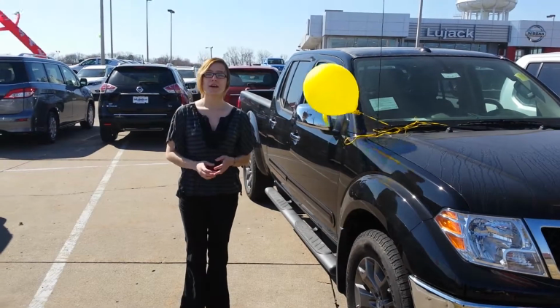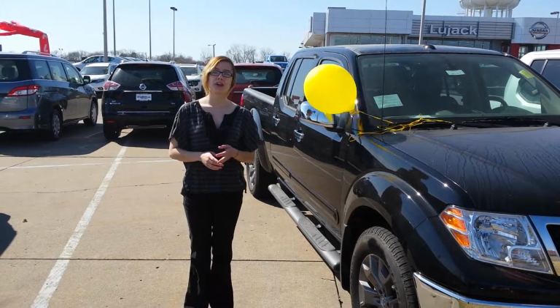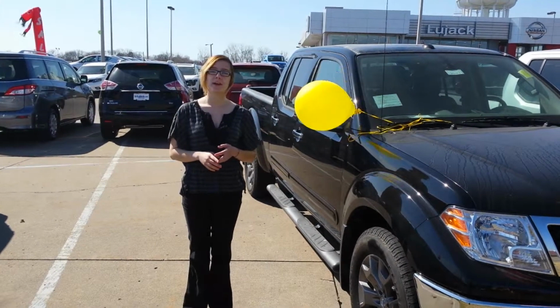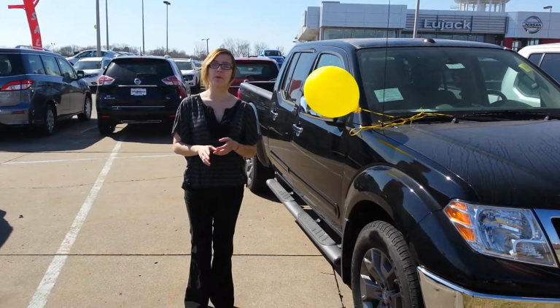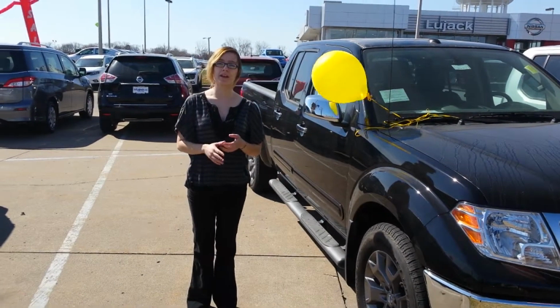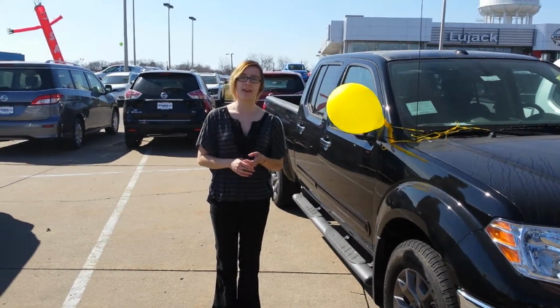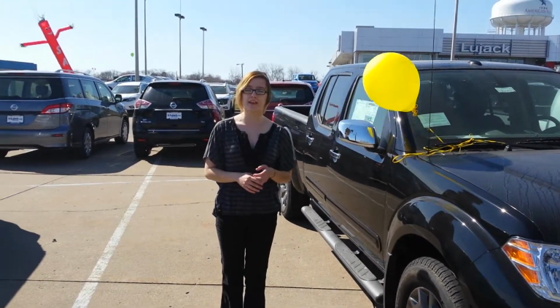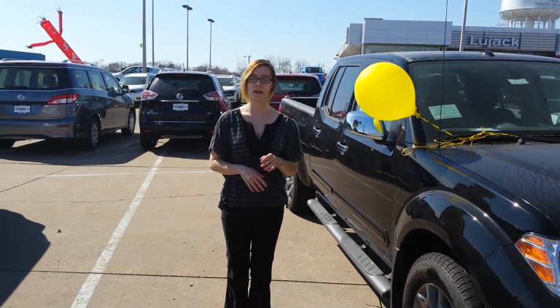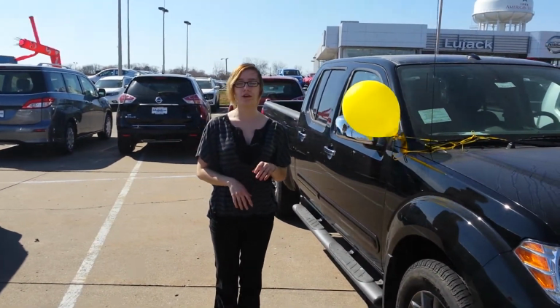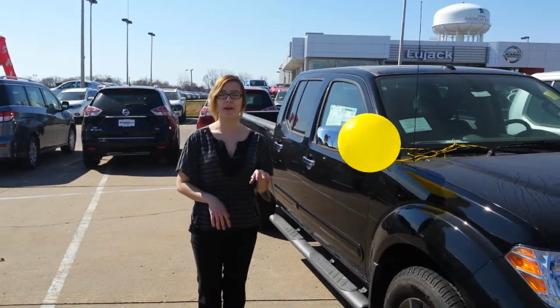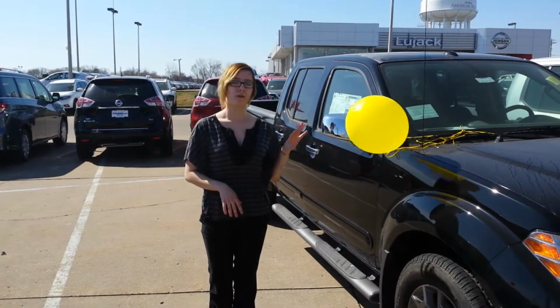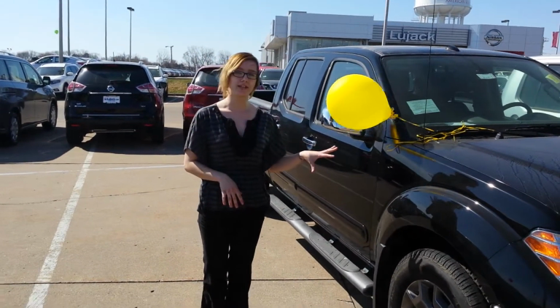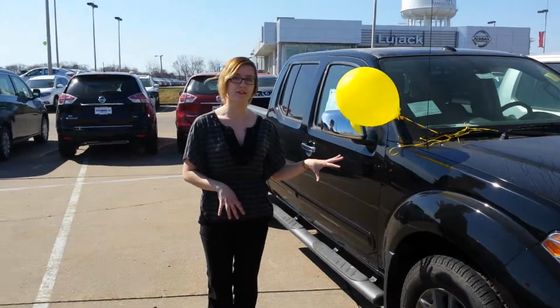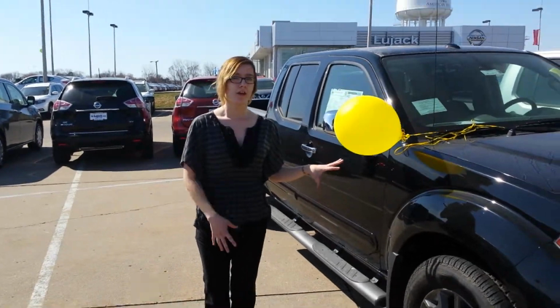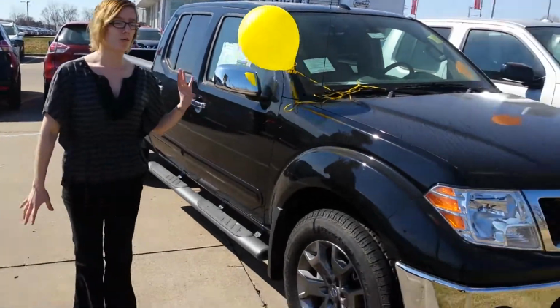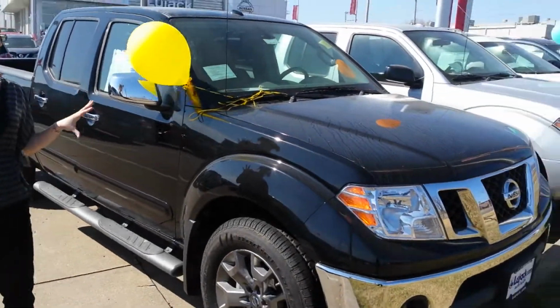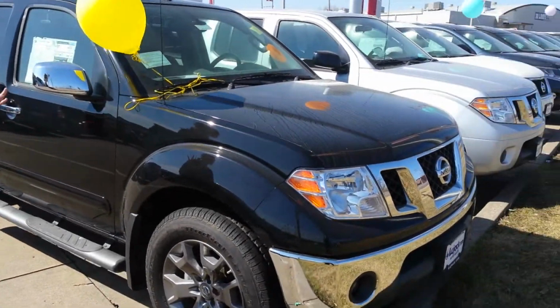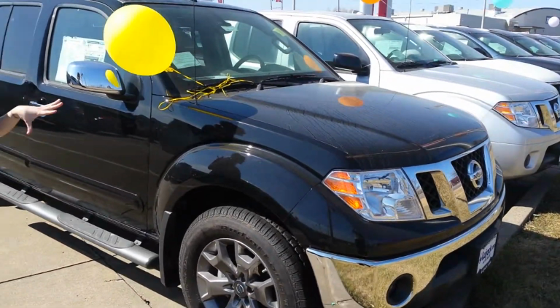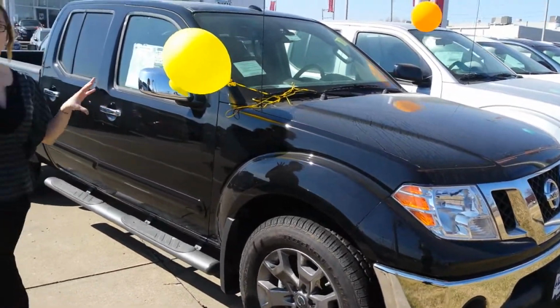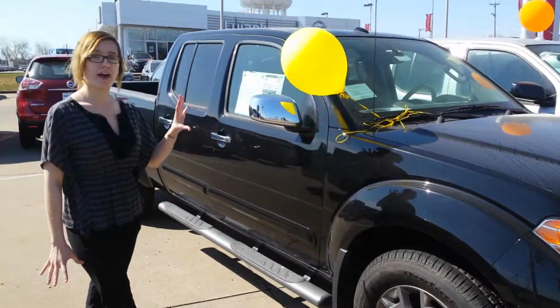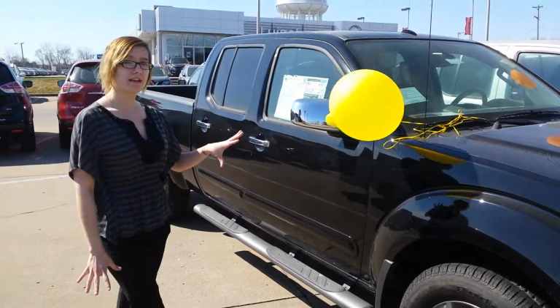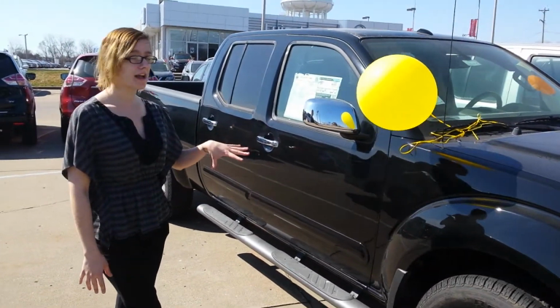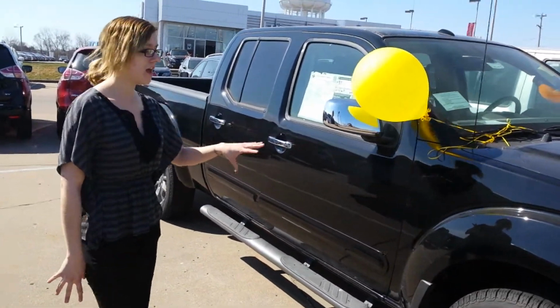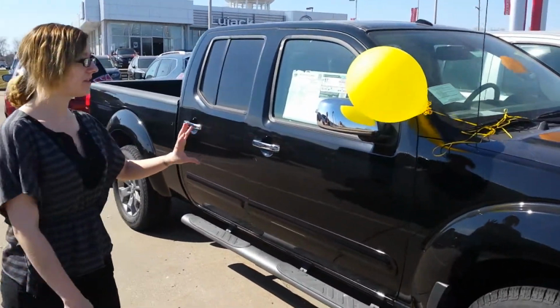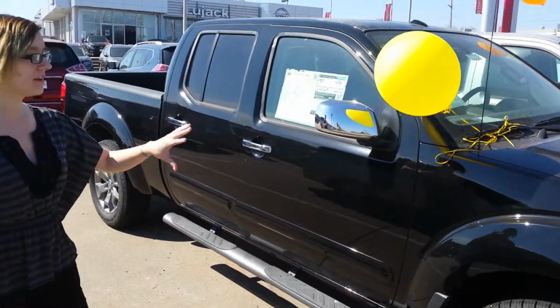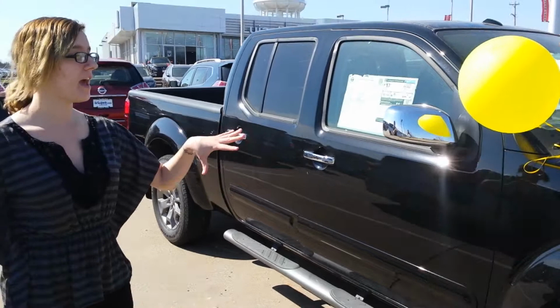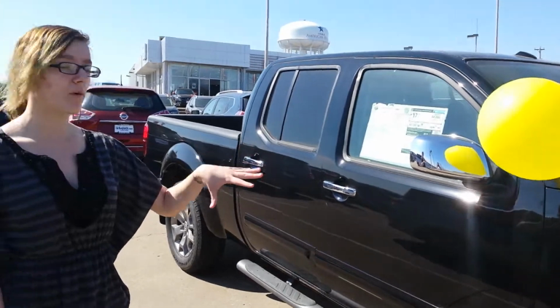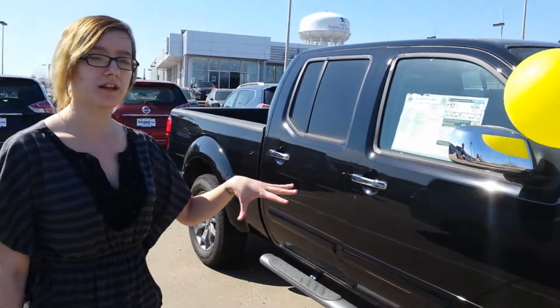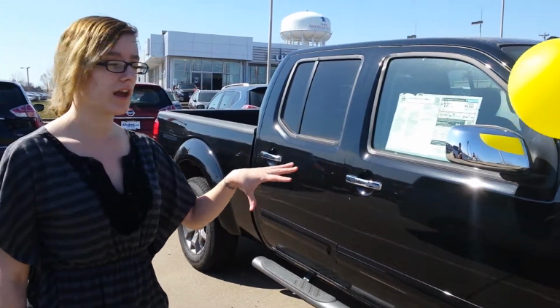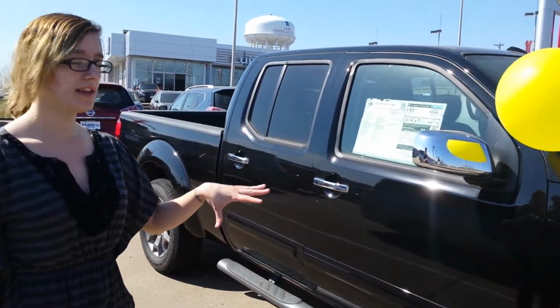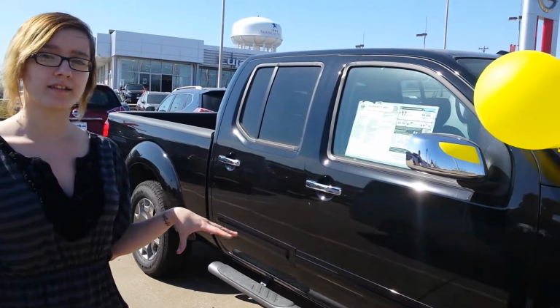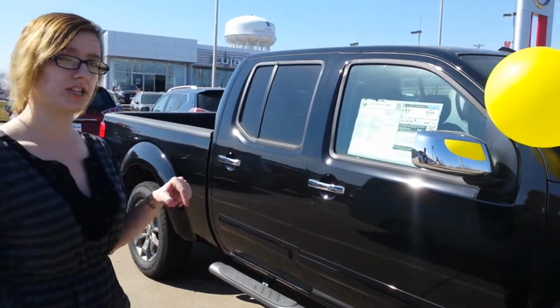Hello John, my name is Marina and I'd like to thank you for your inquiry about our Frontiers. We do not have the S version, but we do have the SL and above. This is going to be a 4 liter V6 engine.